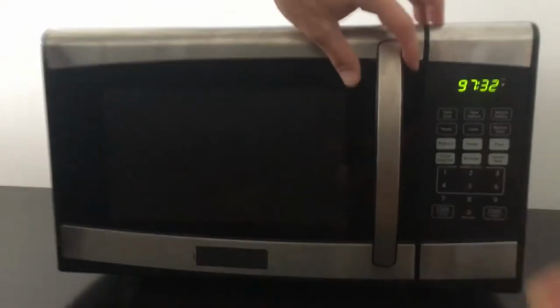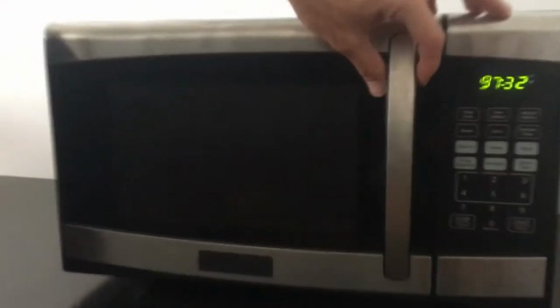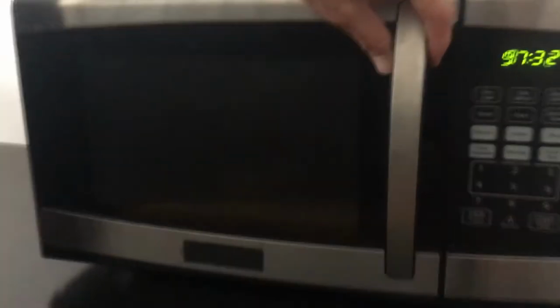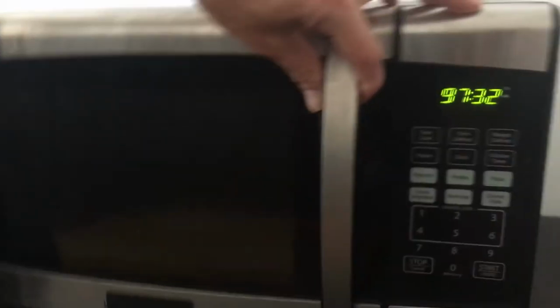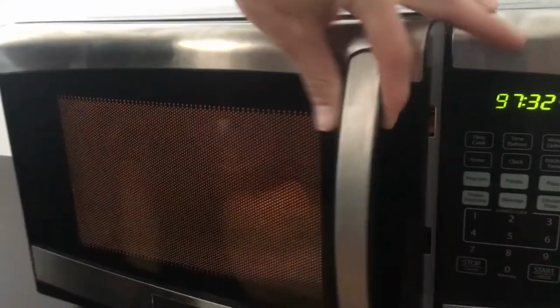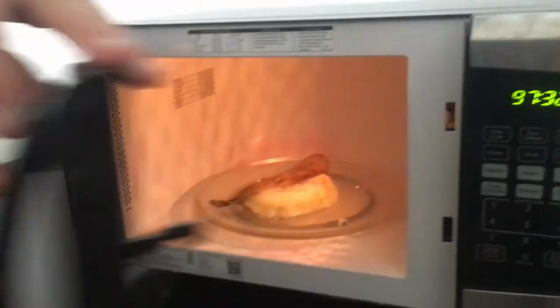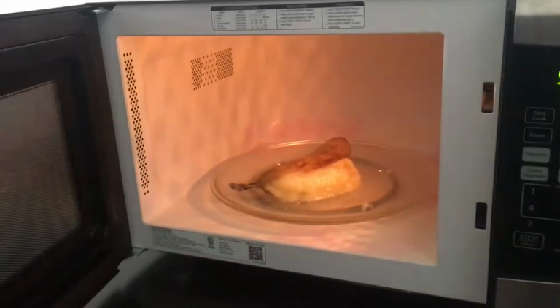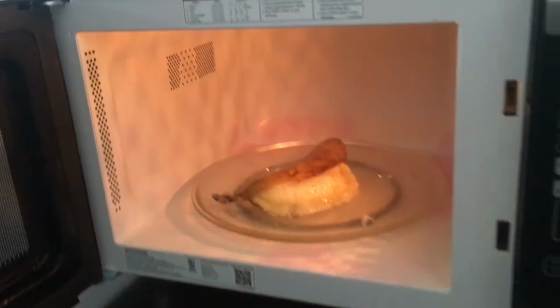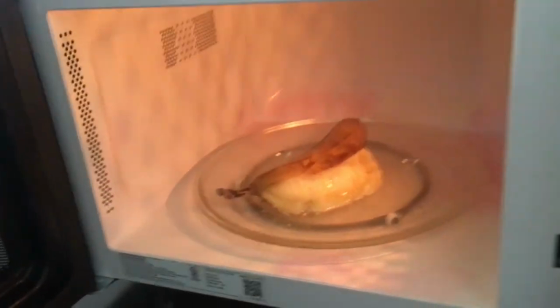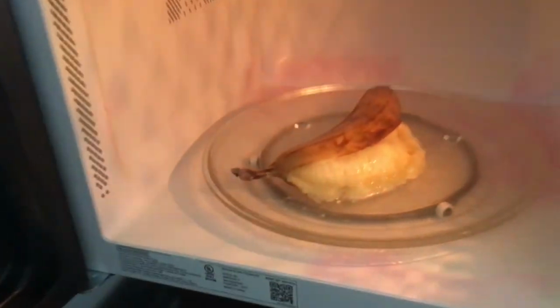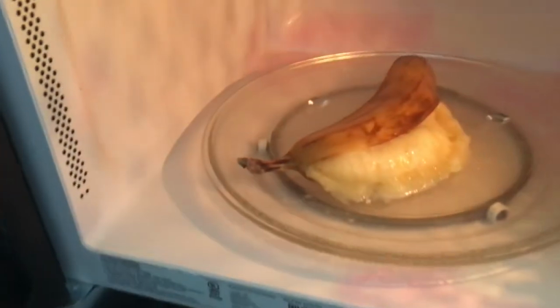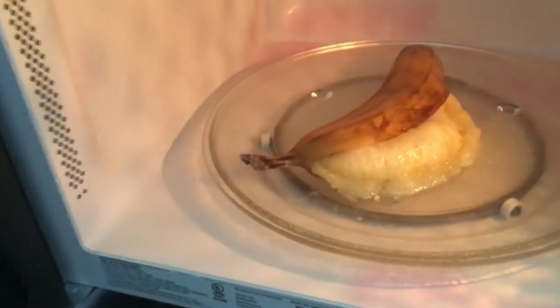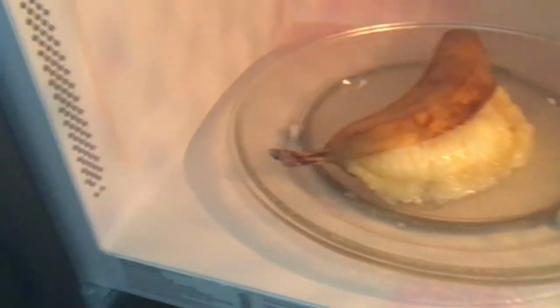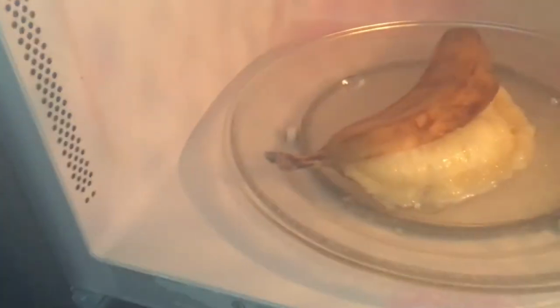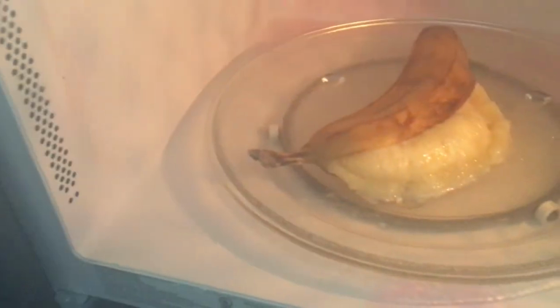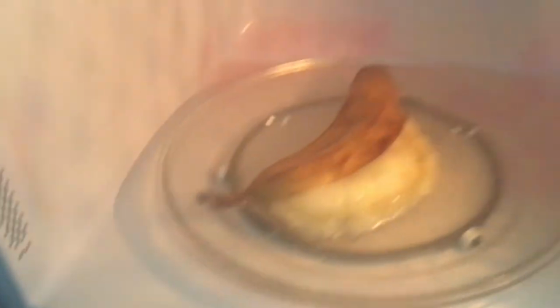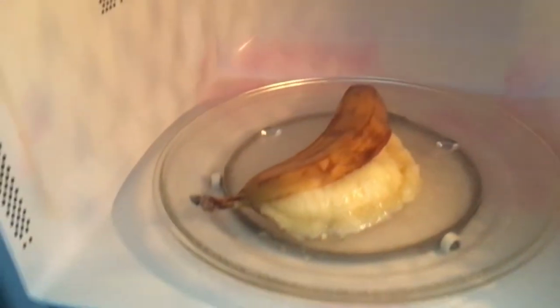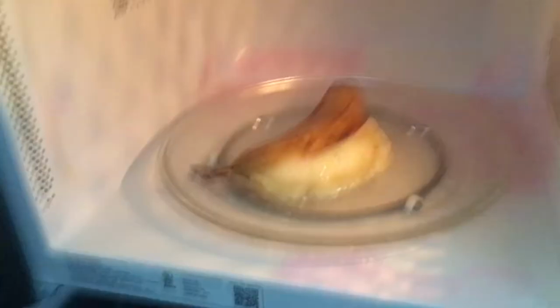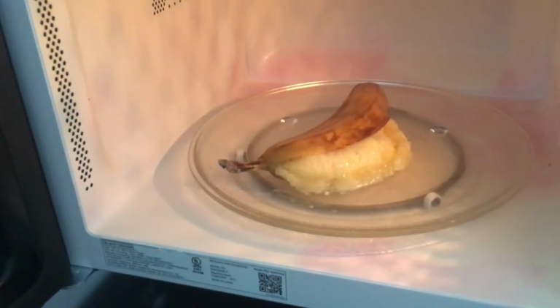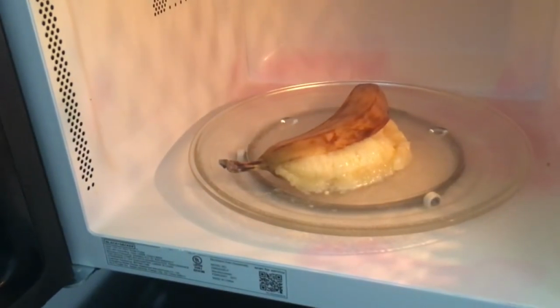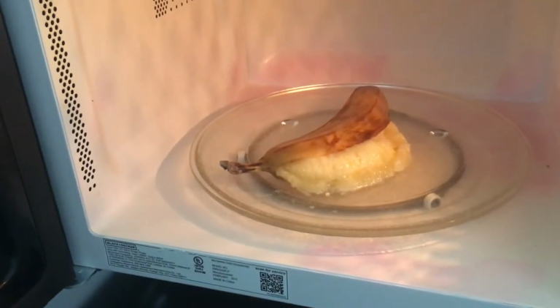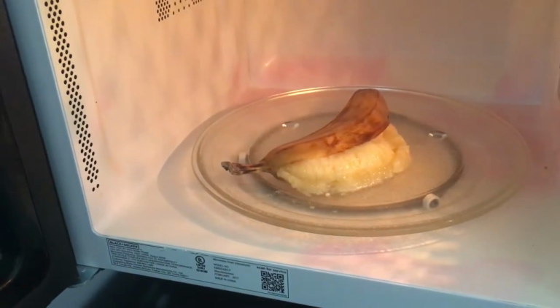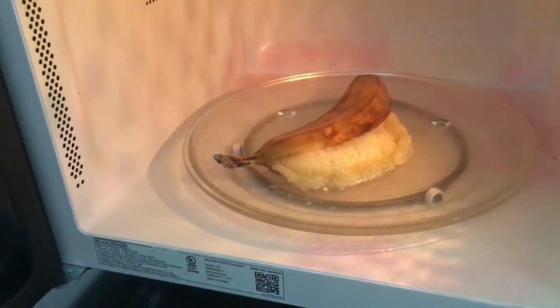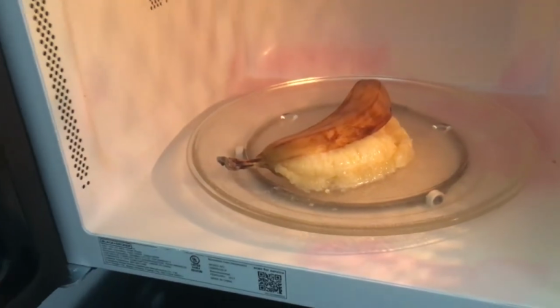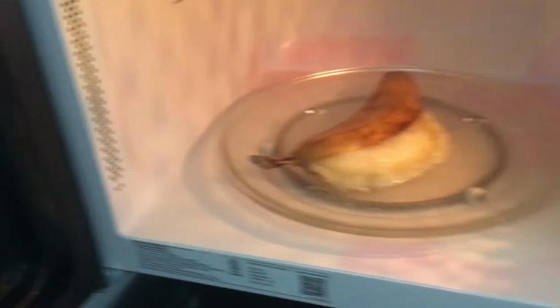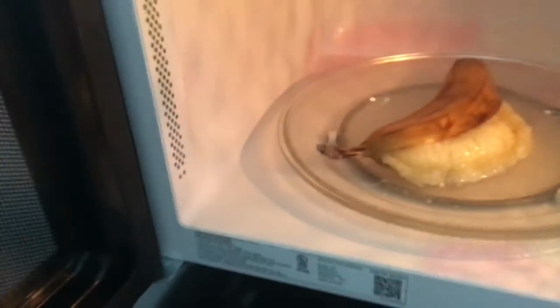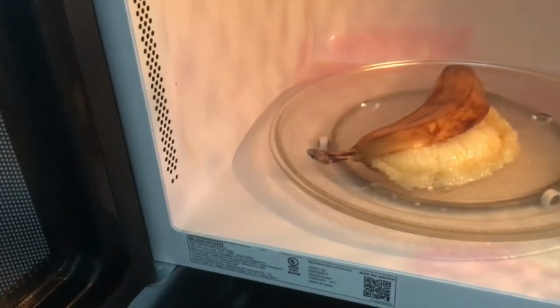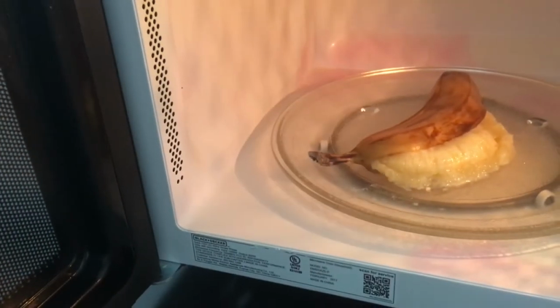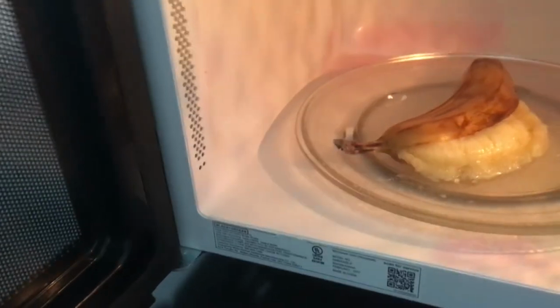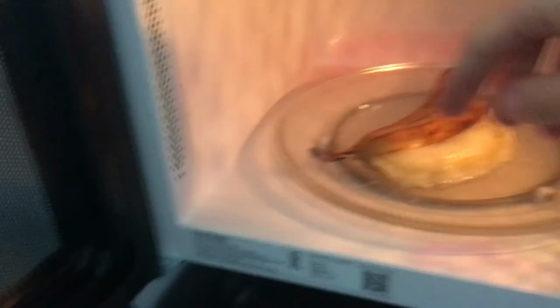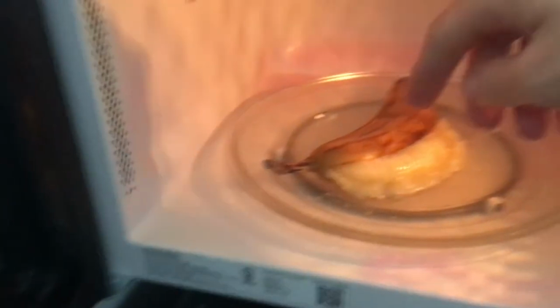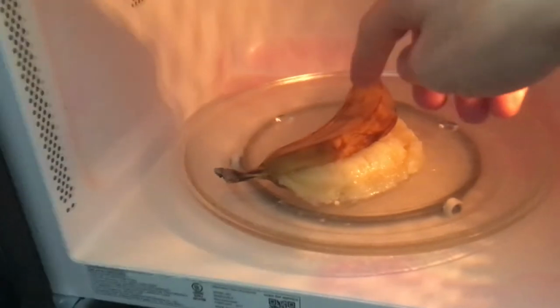Alright, open her up. Open her up. She's split right along the back seam. Oh, it's all foggy in there. It looks not bad though. I'd eat that.